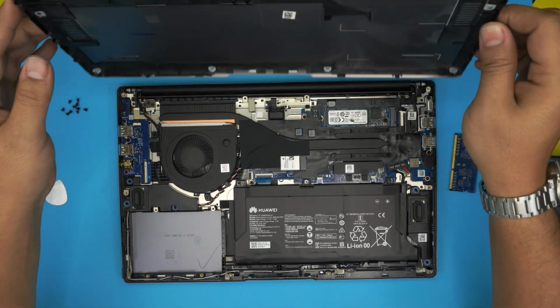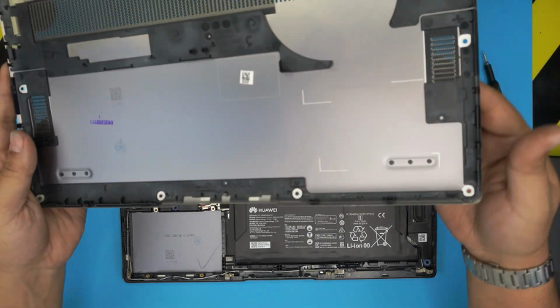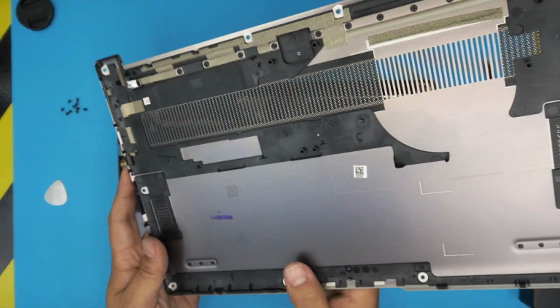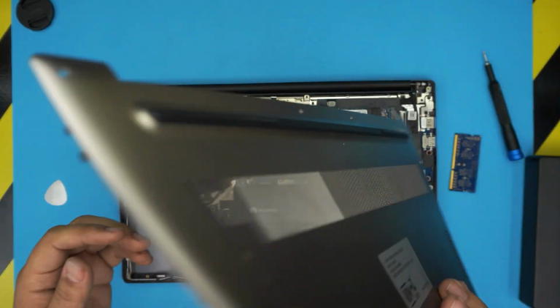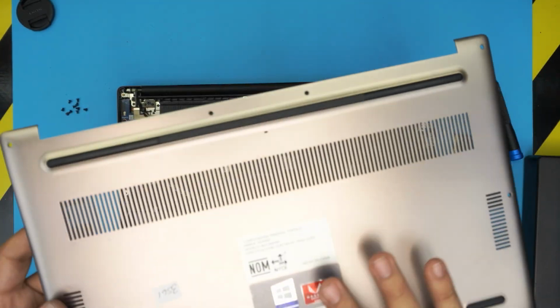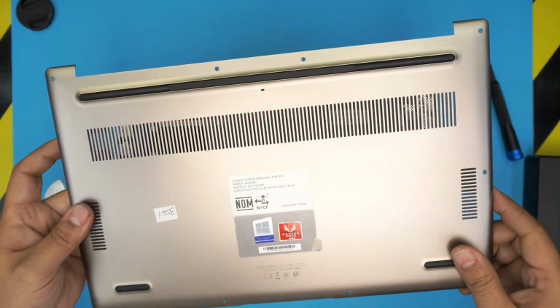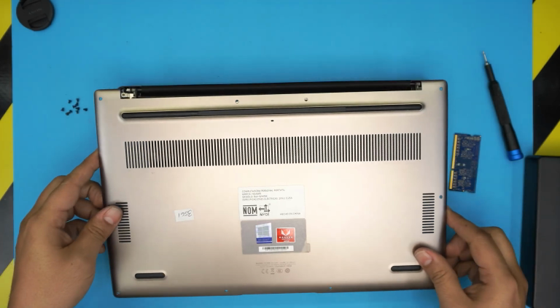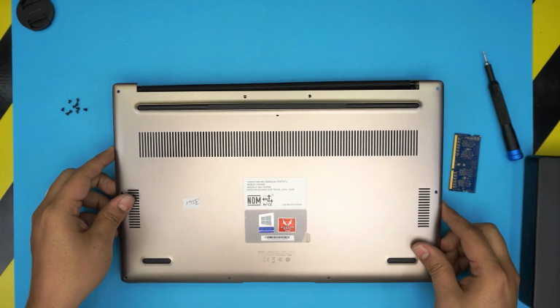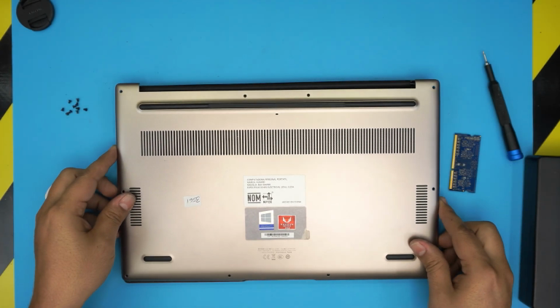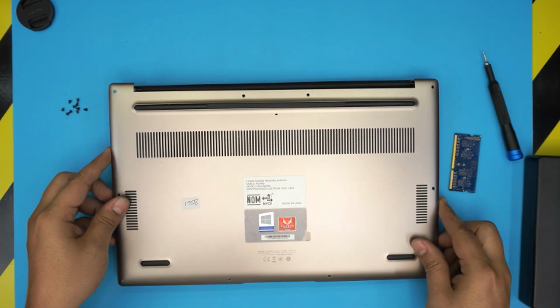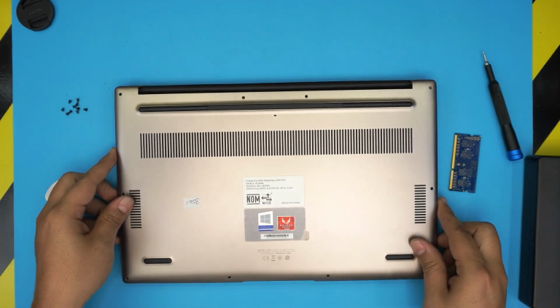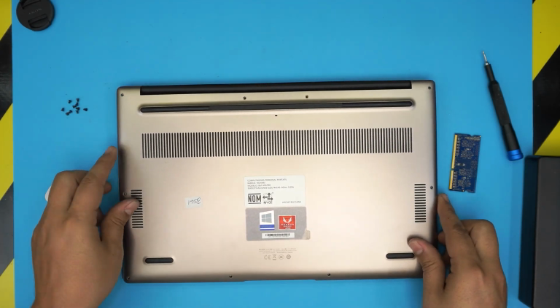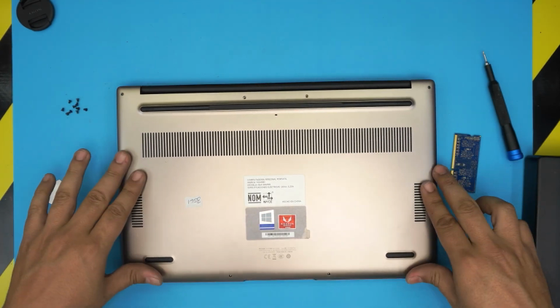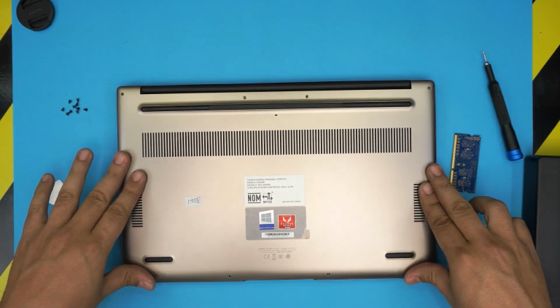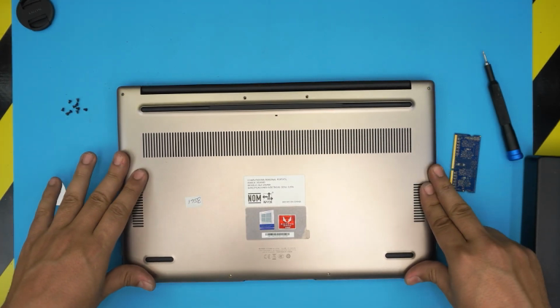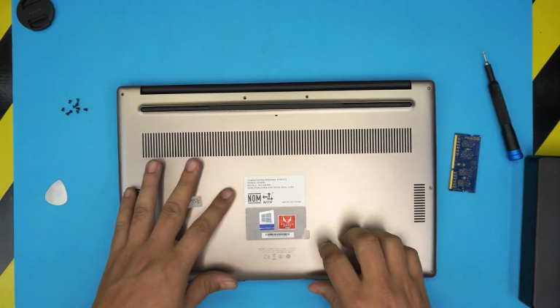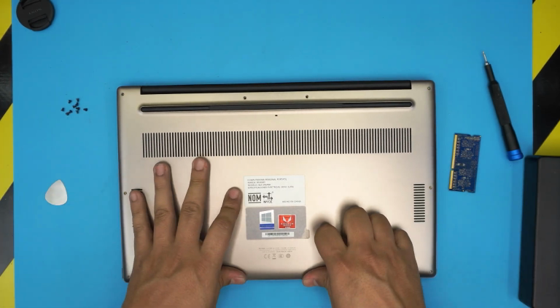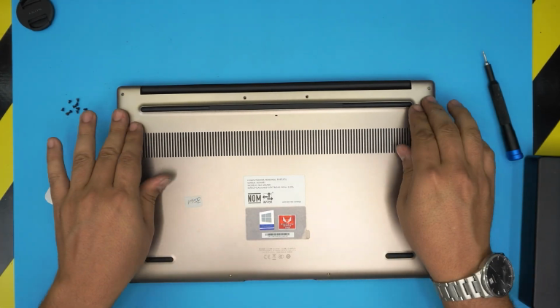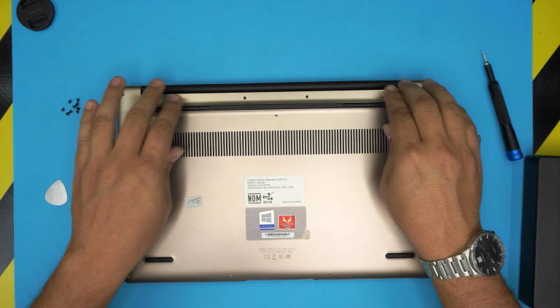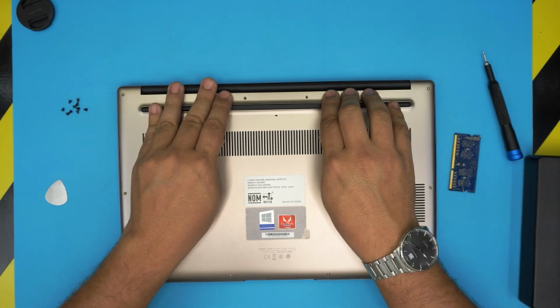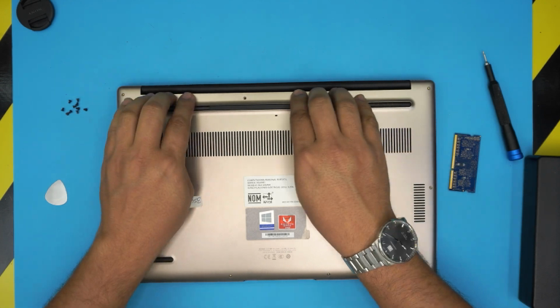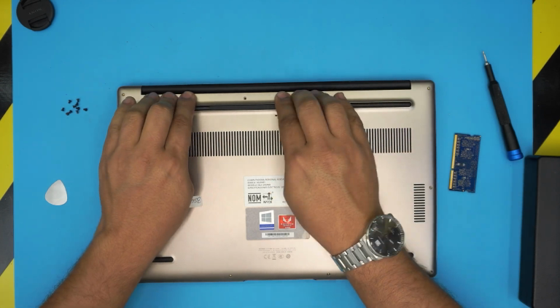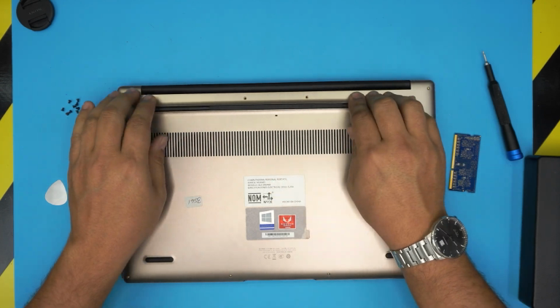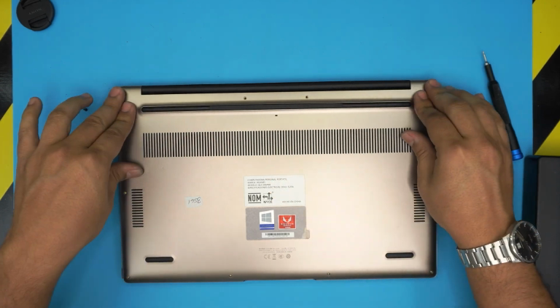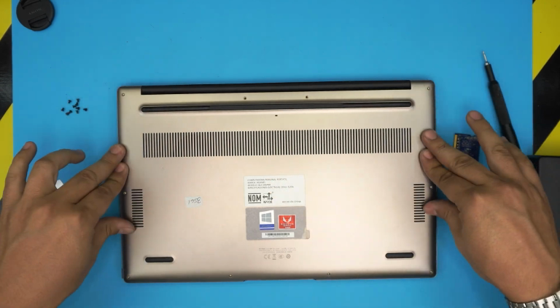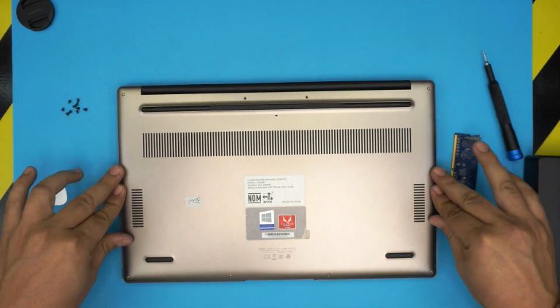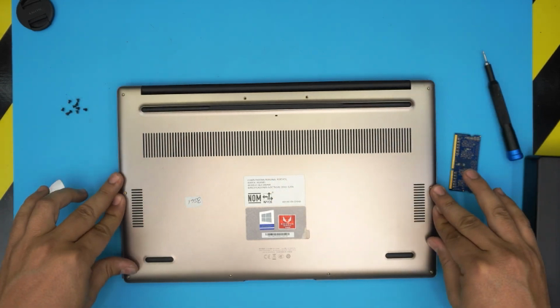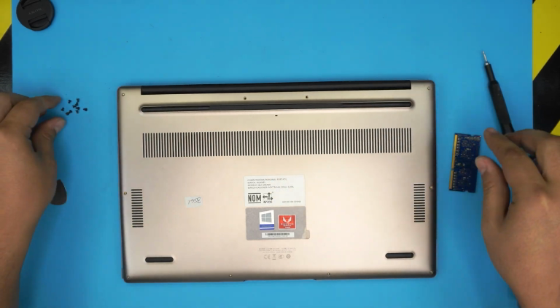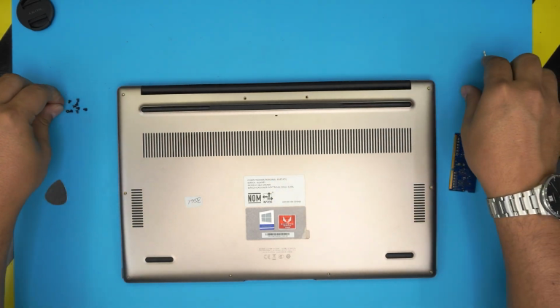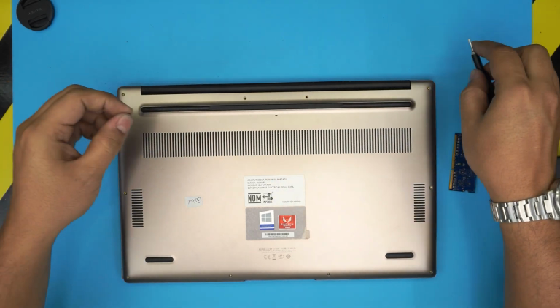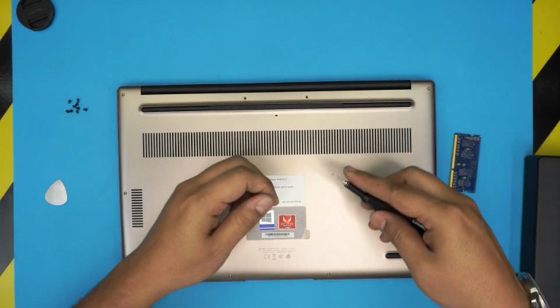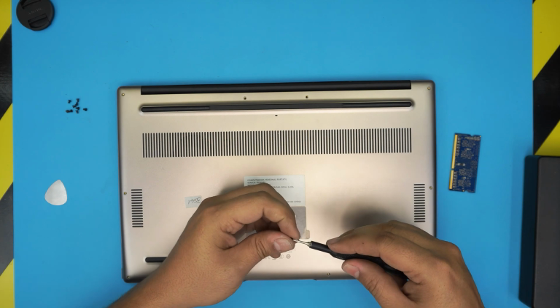To put it back together, all you need to do is grab the bottom cover, bring it over, and push it down. Squeeze it down, make sure those clips click in, and the last thing is to put the bottom screws back in.